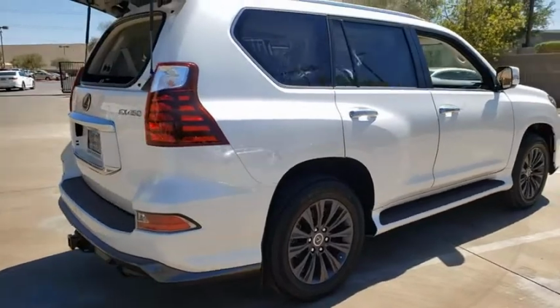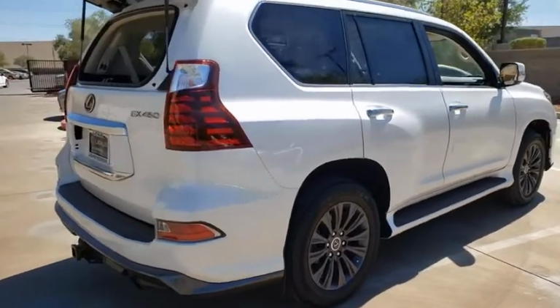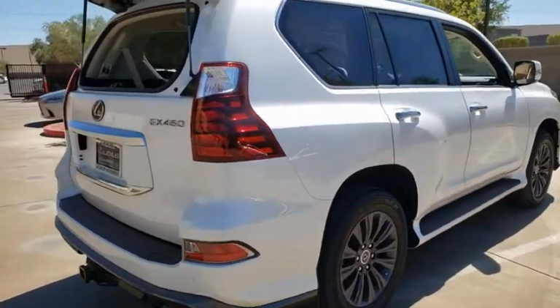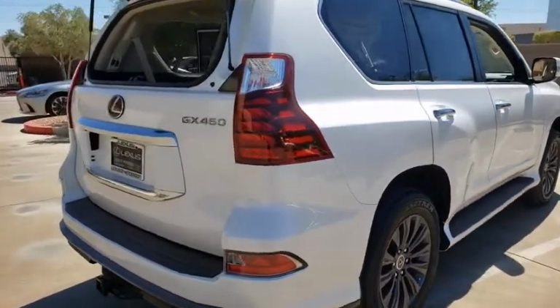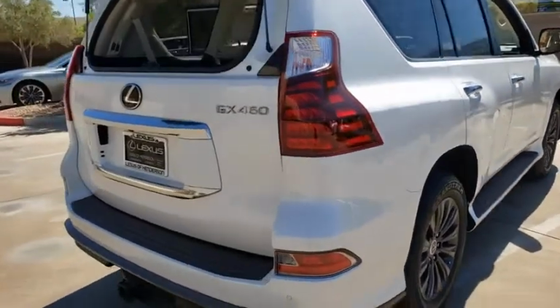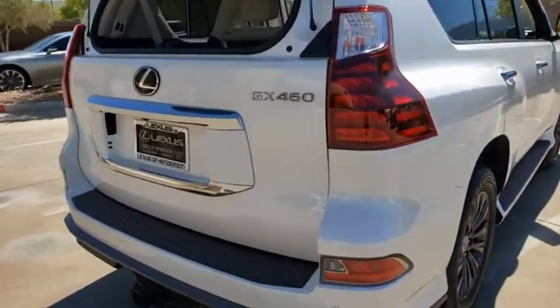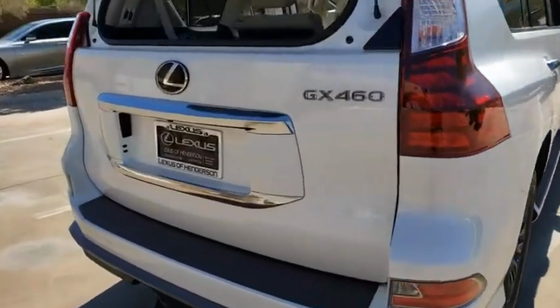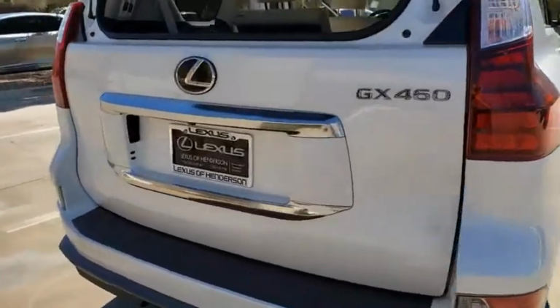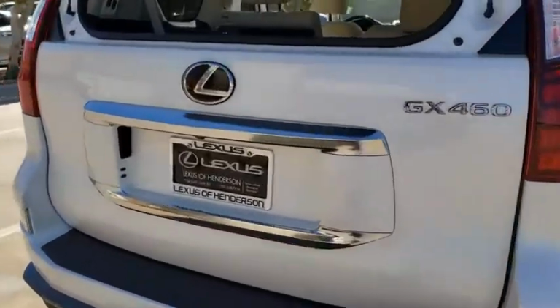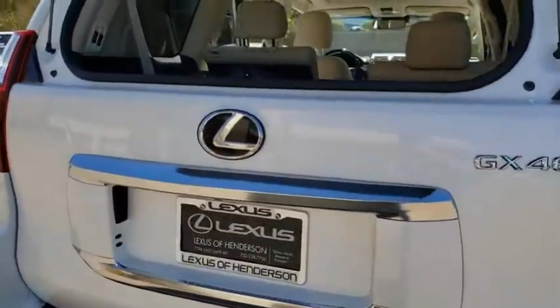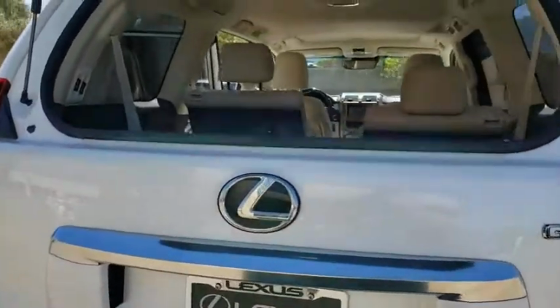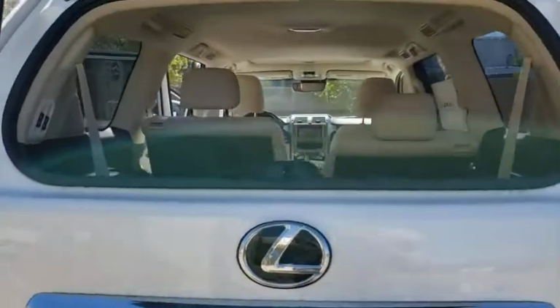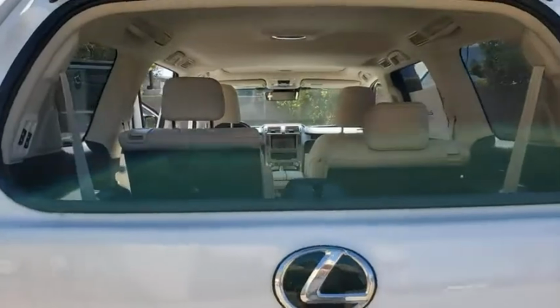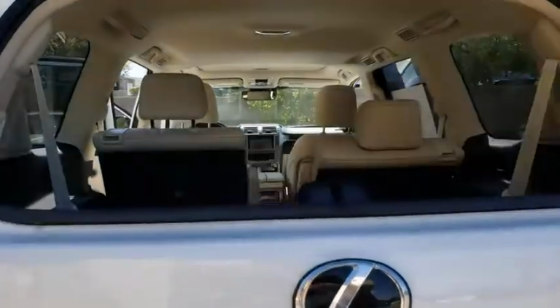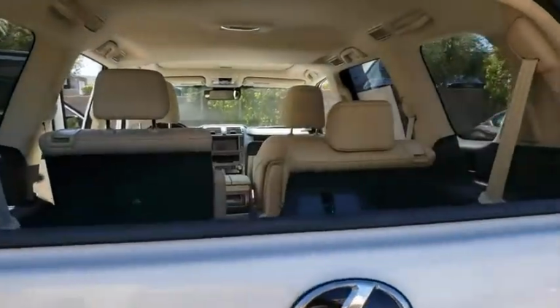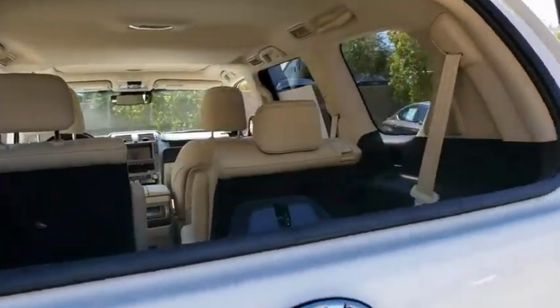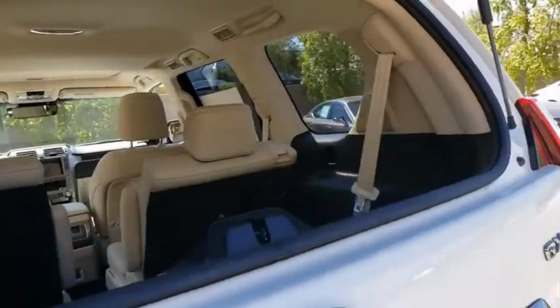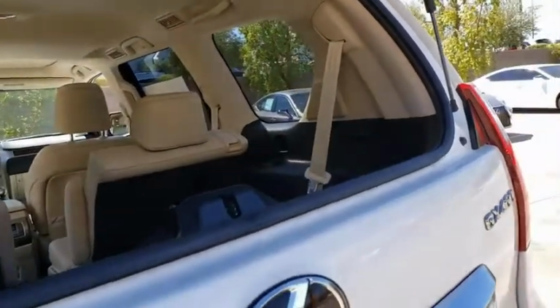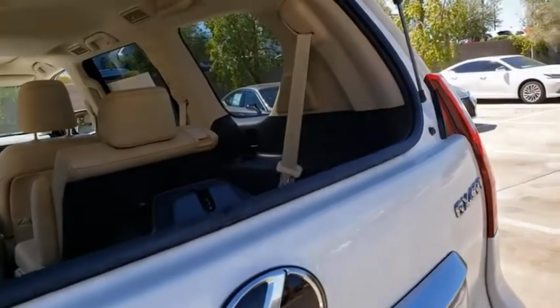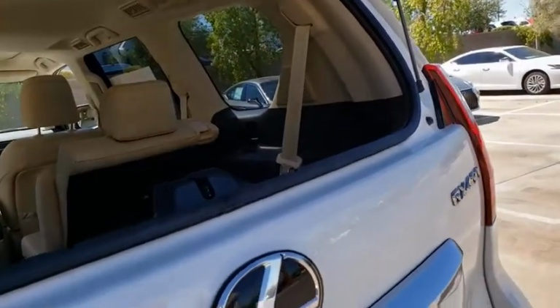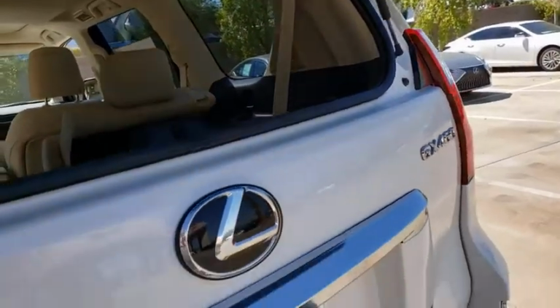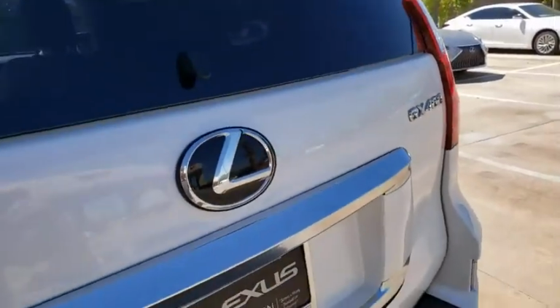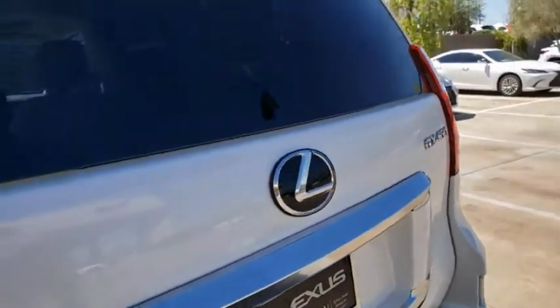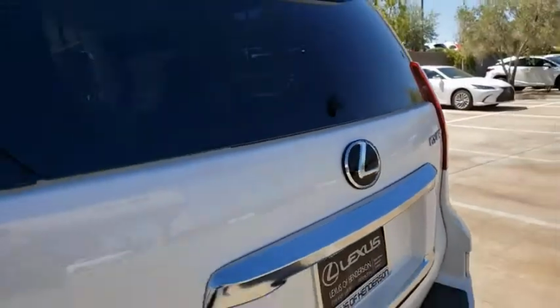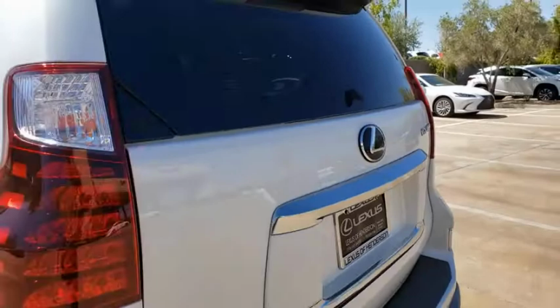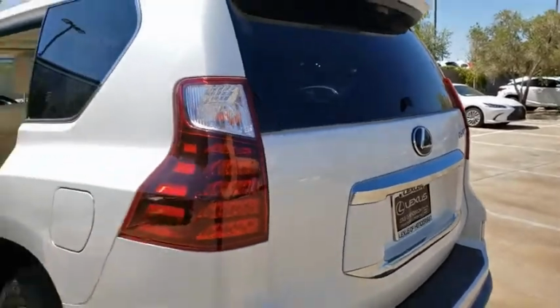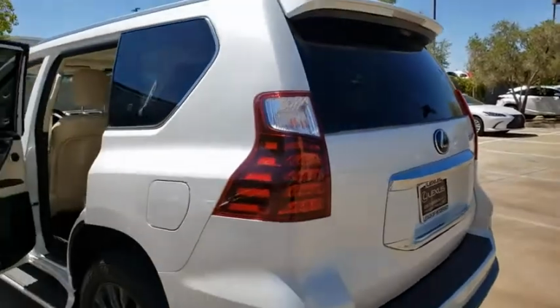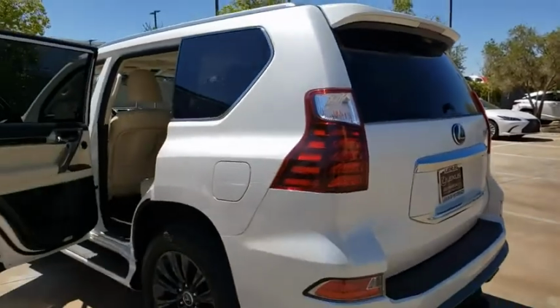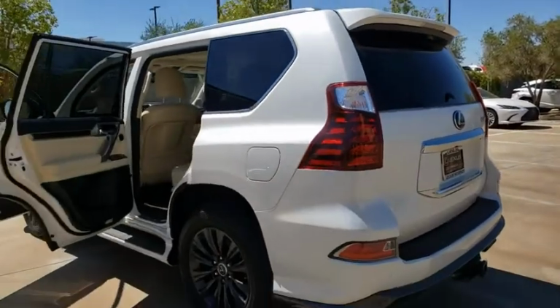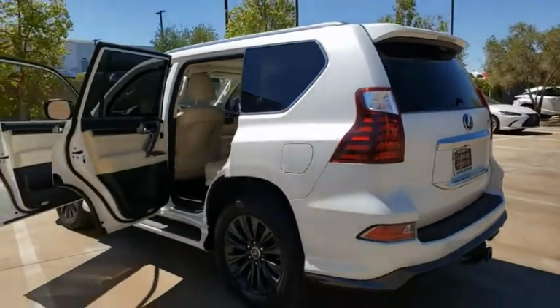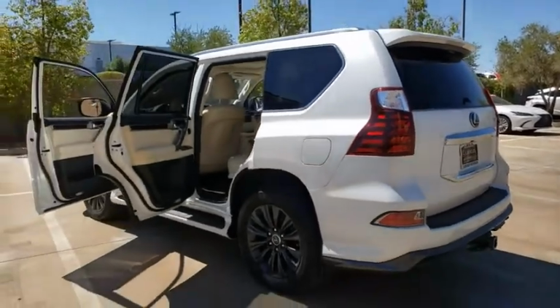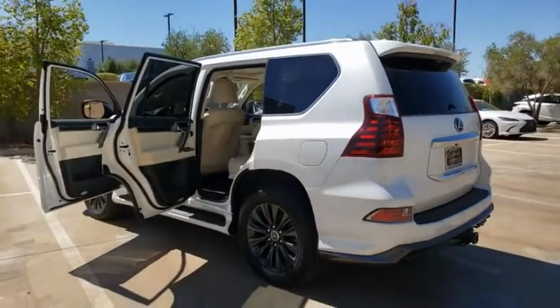Visionary in every sense of the word, the GX 460 boasts one of the tightest turning circles in its class, a suspension system that helps enhance your capability, and the best-in-class V8 fuel economy.